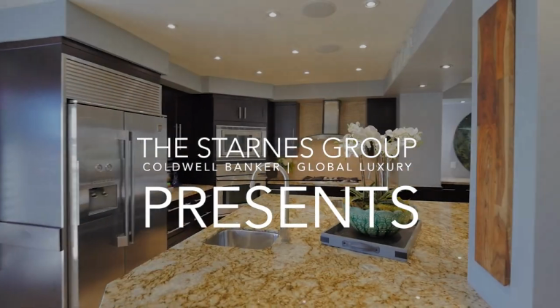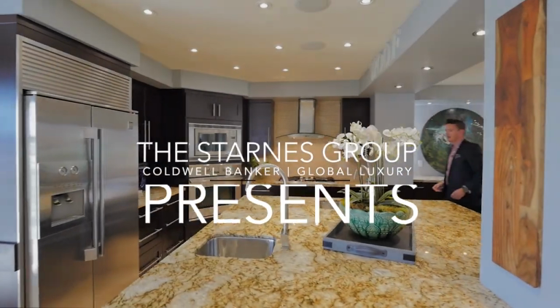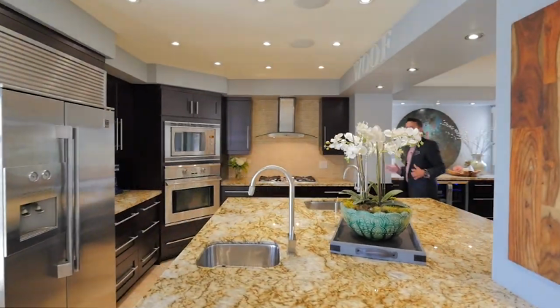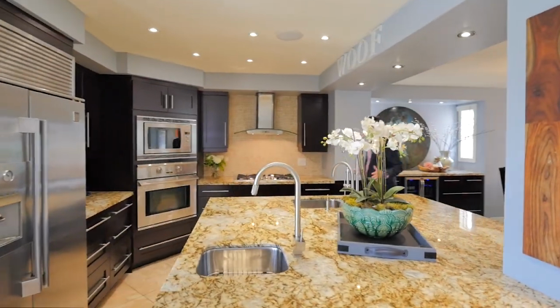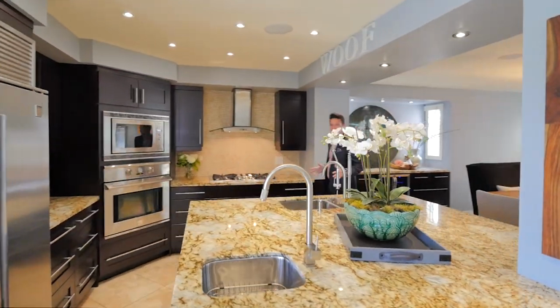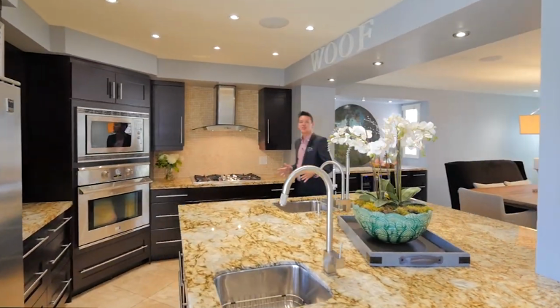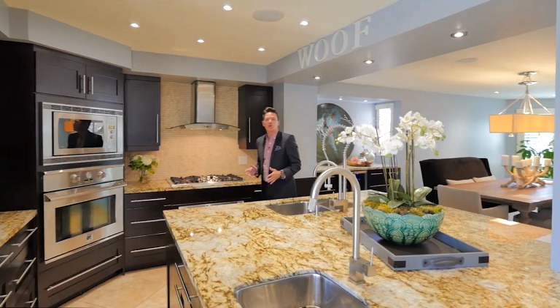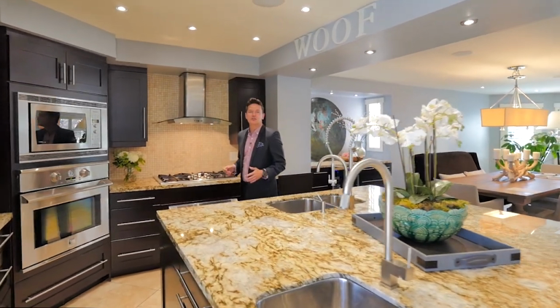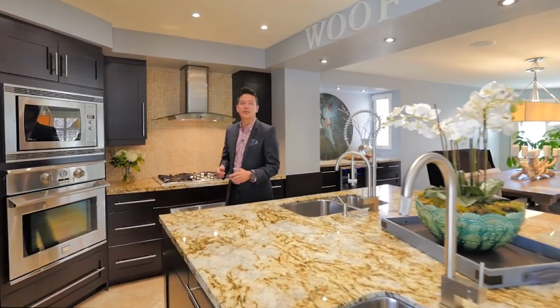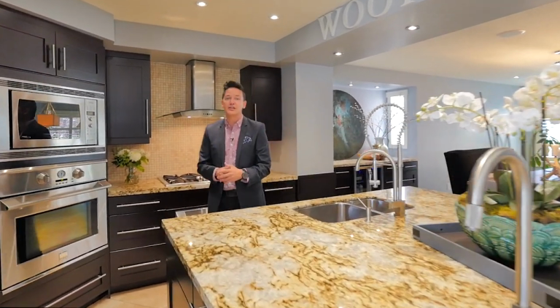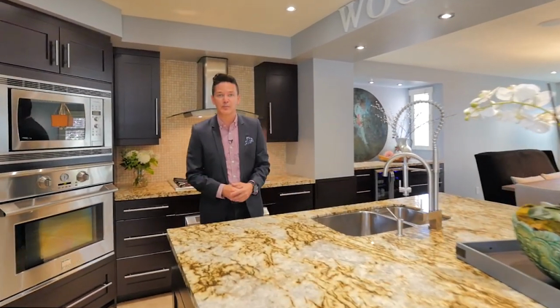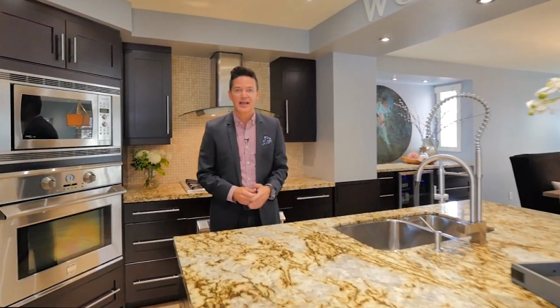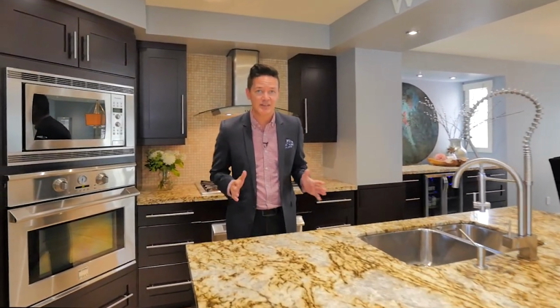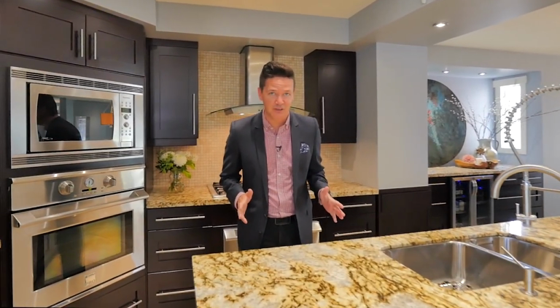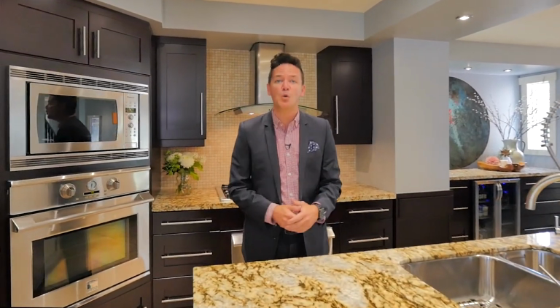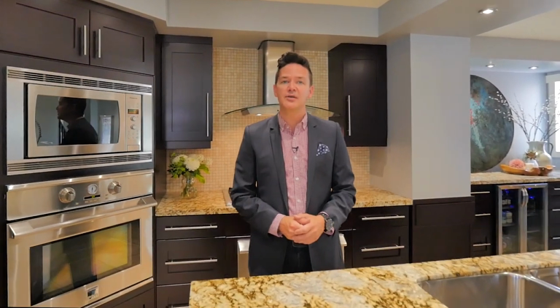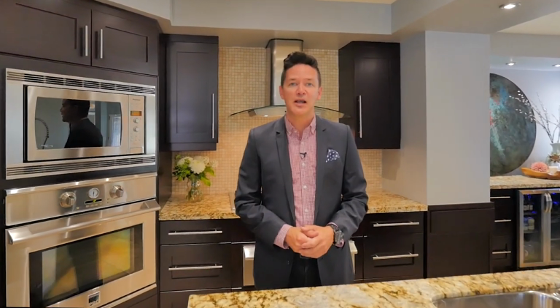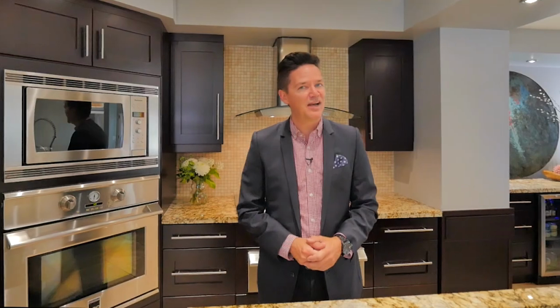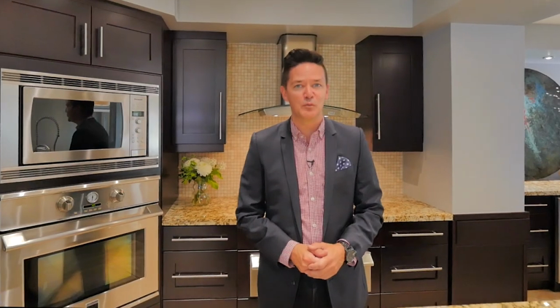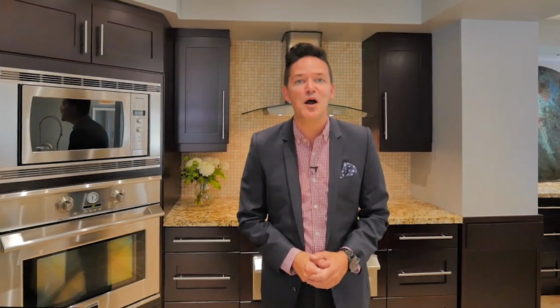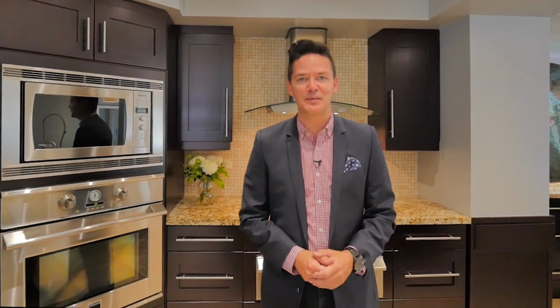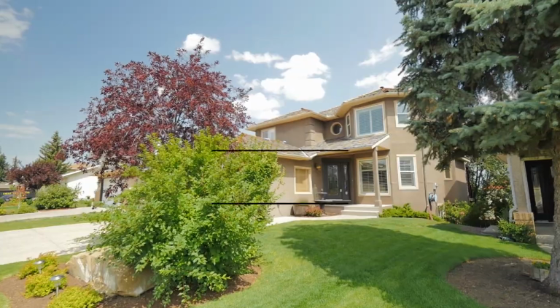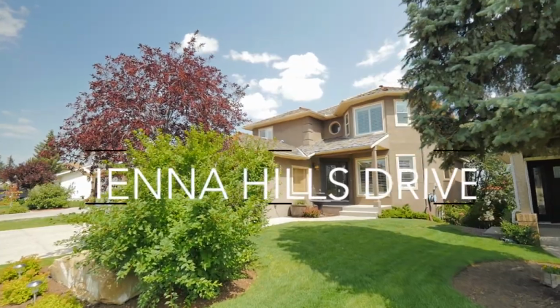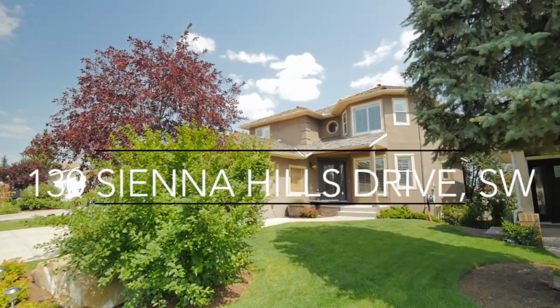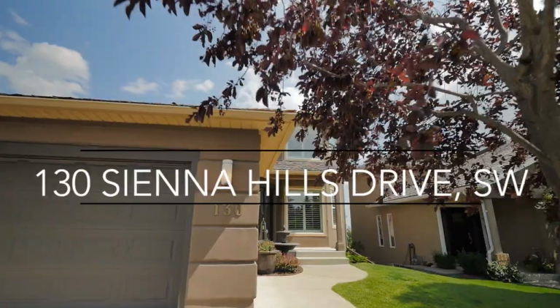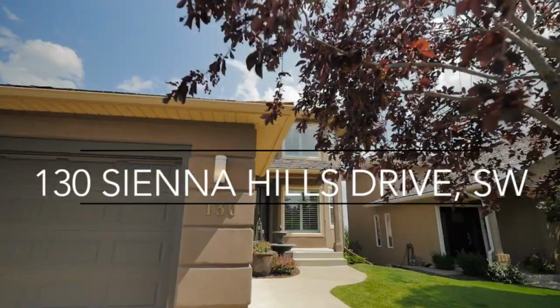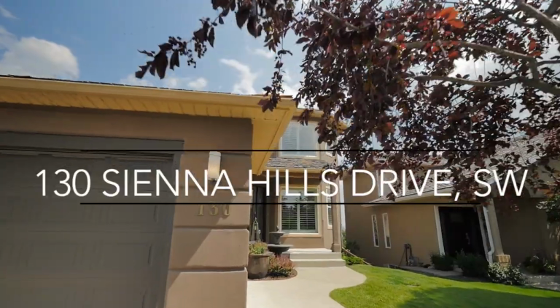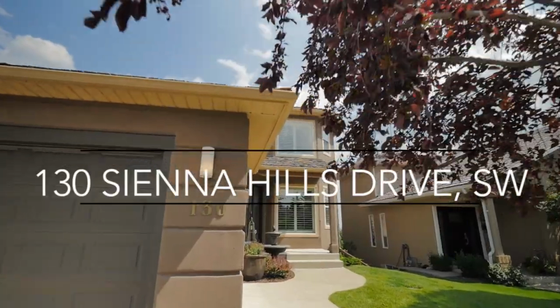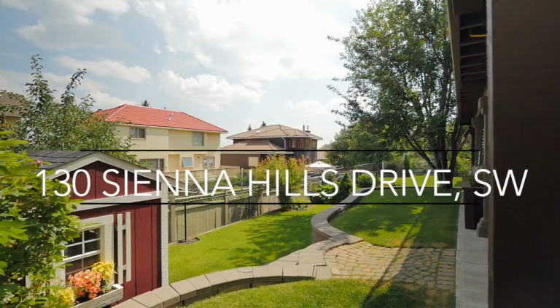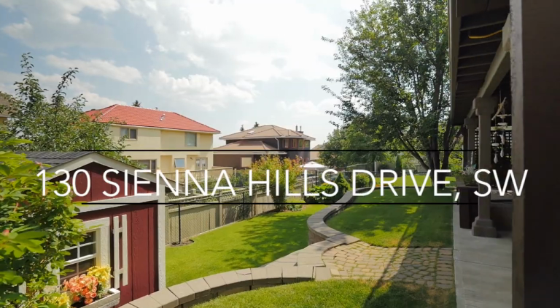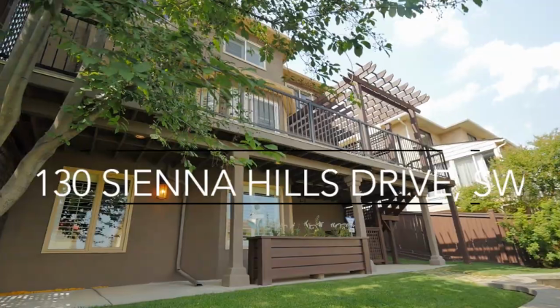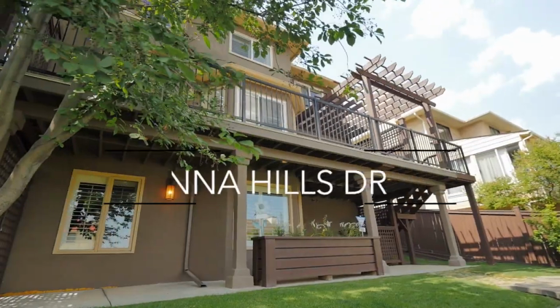It has four bedrooms, nearly 3,400 square feet of finished living space, and it's nestled along a quiet street in one of Calgary's most popular neighbourhoods. Welcome to beautiful 130 Siena Hills Drive Southwest in Signal Hill.